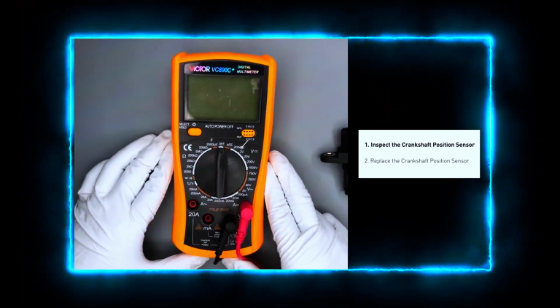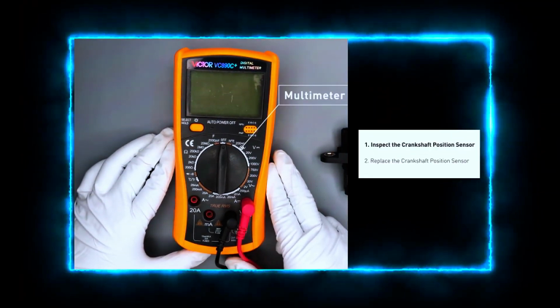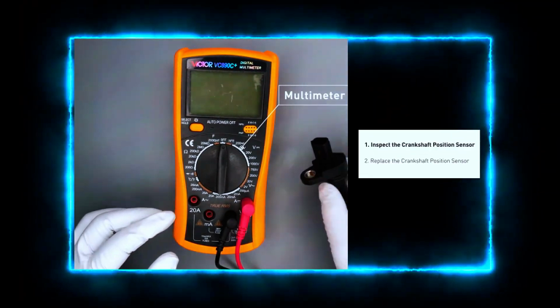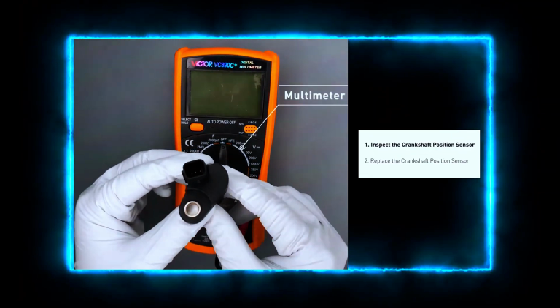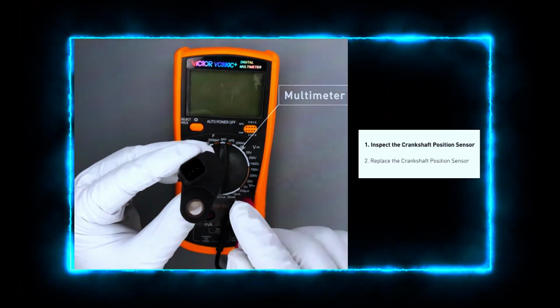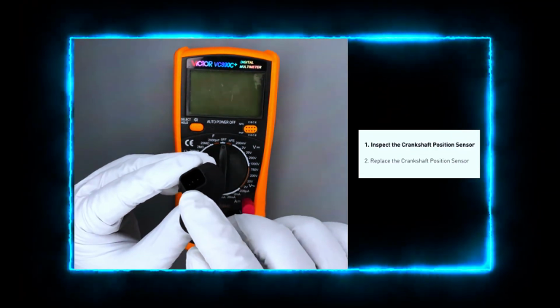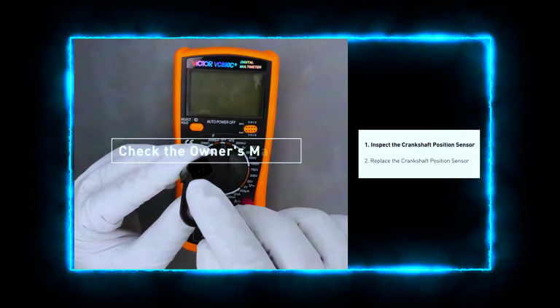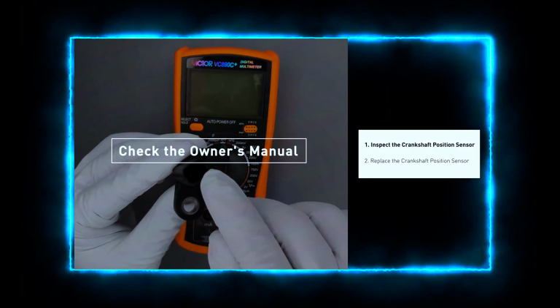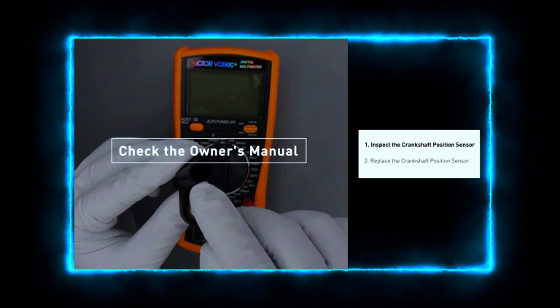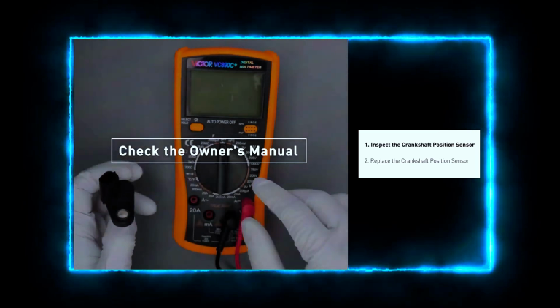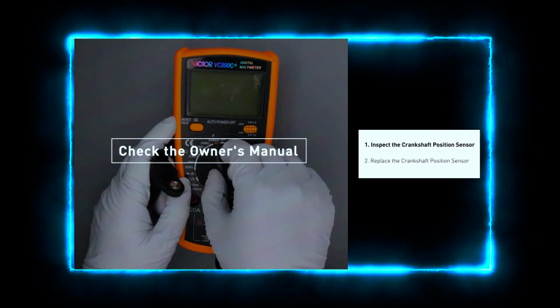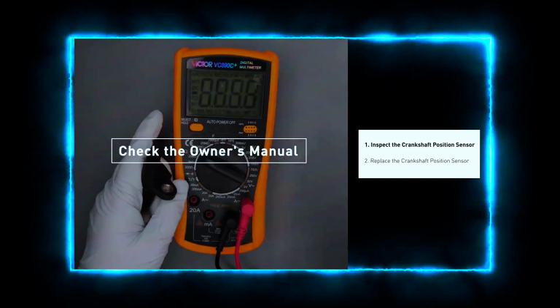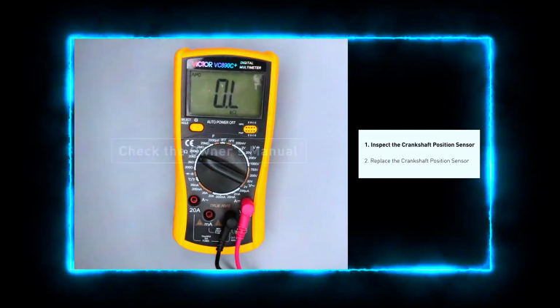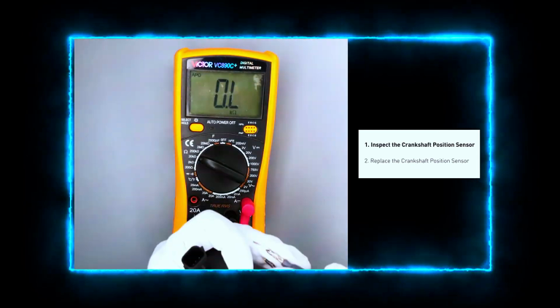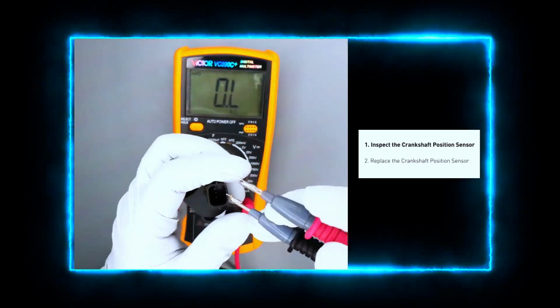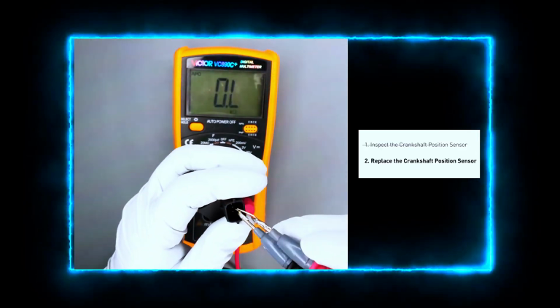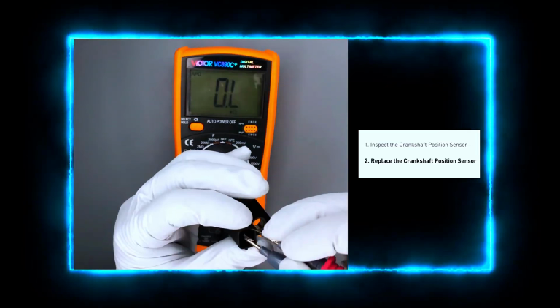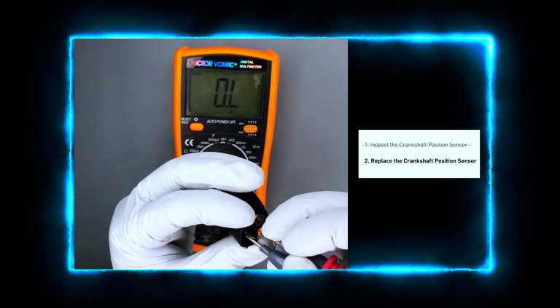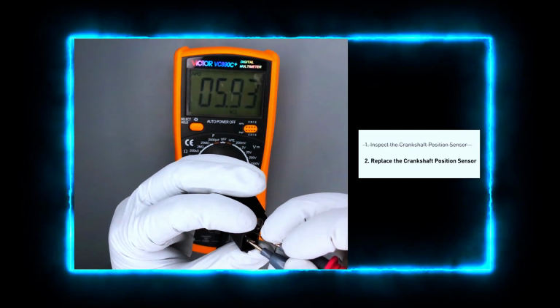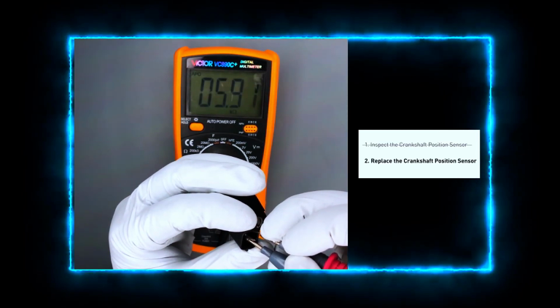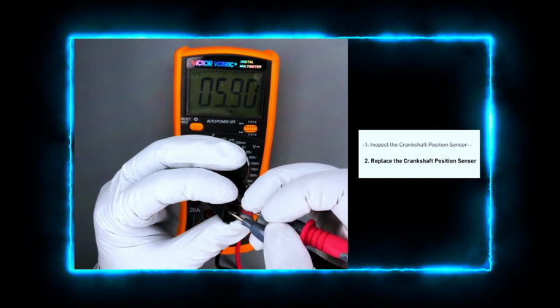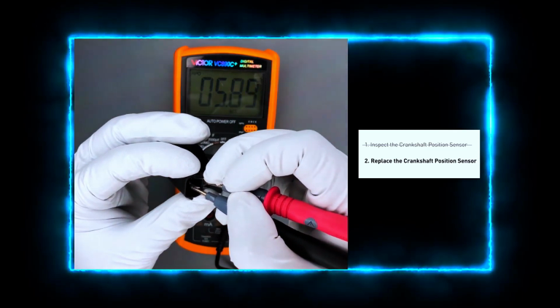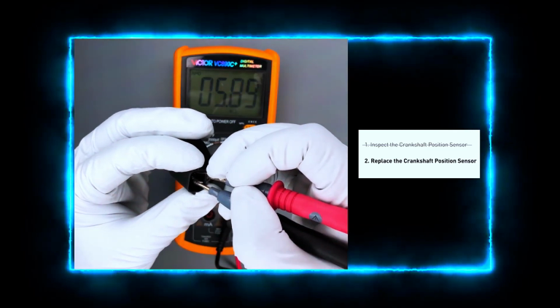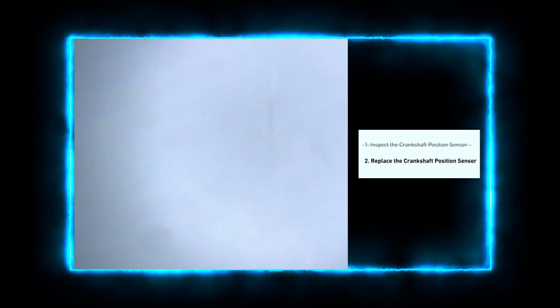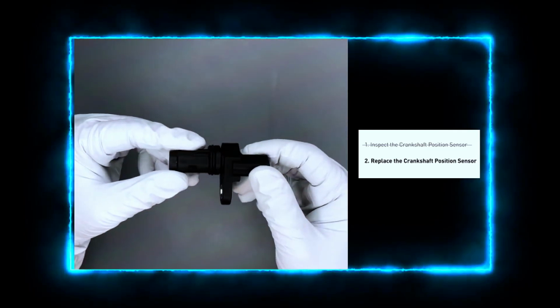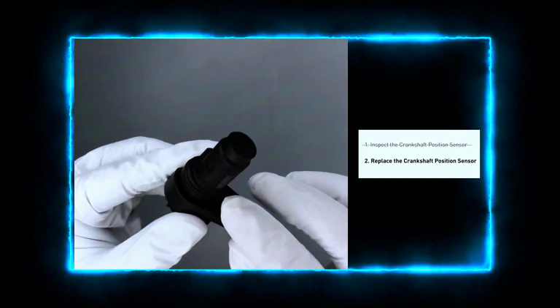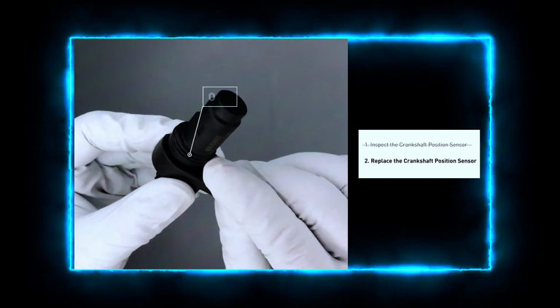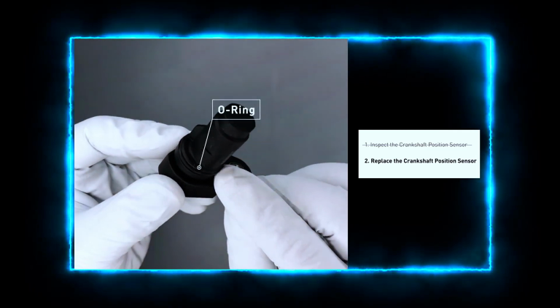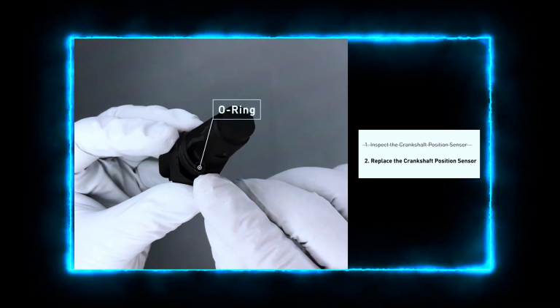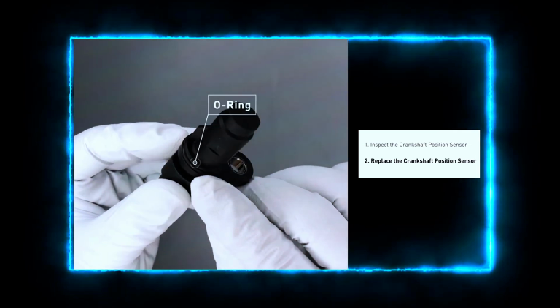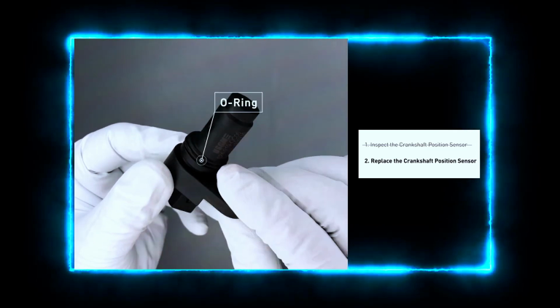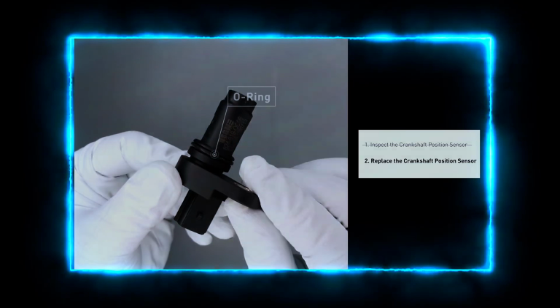Now, let's check the sensor. Using your multimeter, test the resistance between the sensor terminals. A functioning sensor typically reads between 200 to 900 ohms. If your reading is outside this range, the sensor may be faulty.